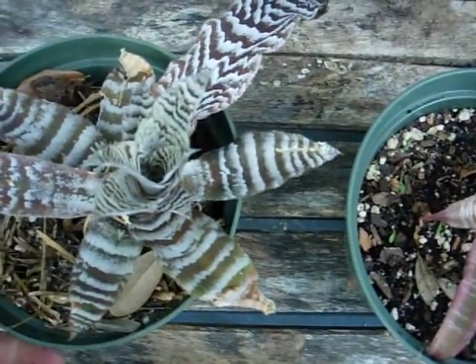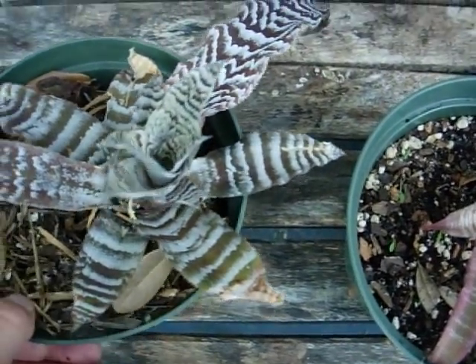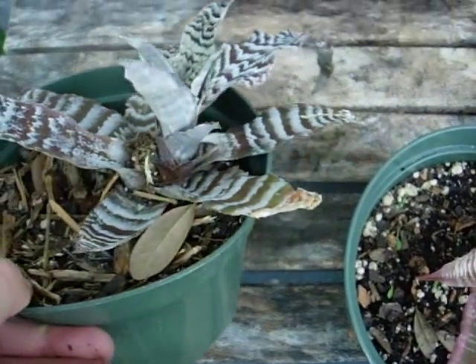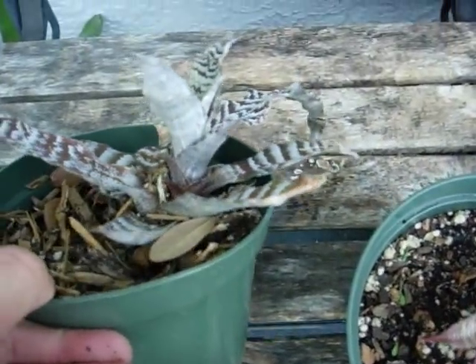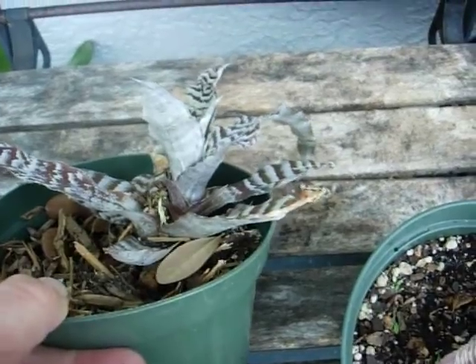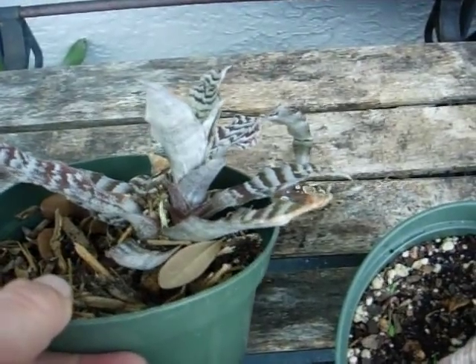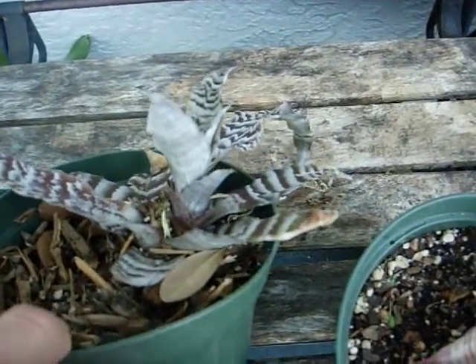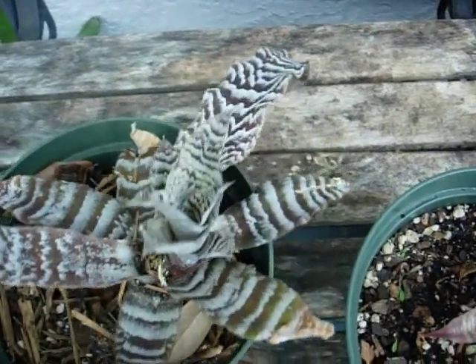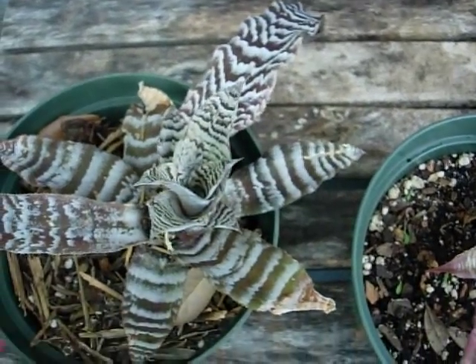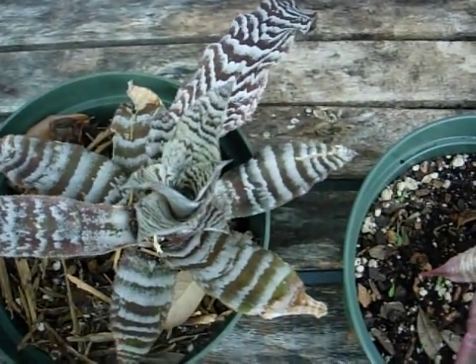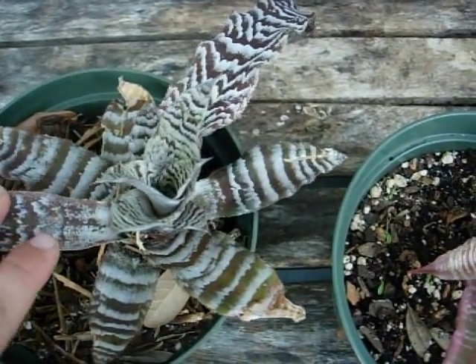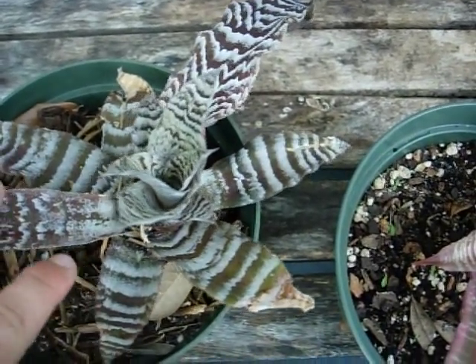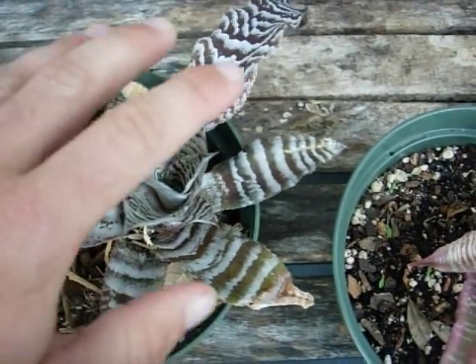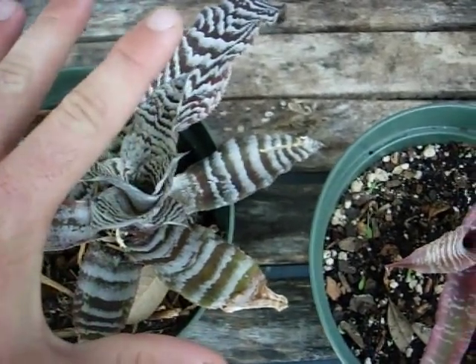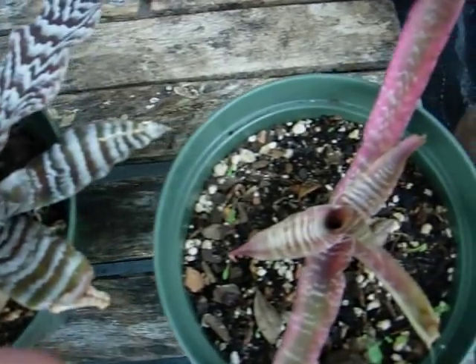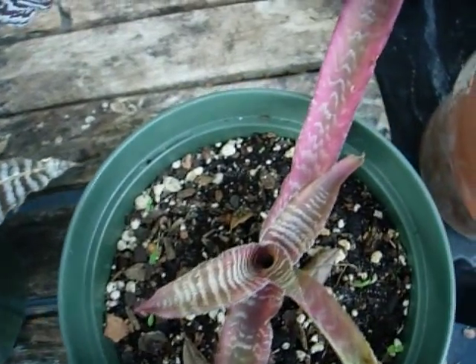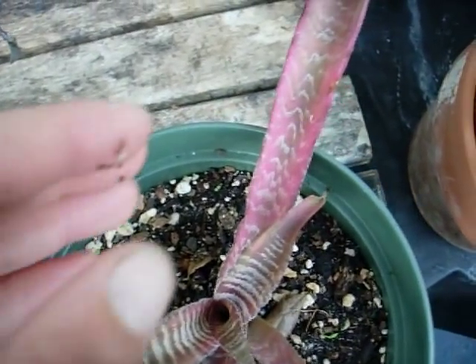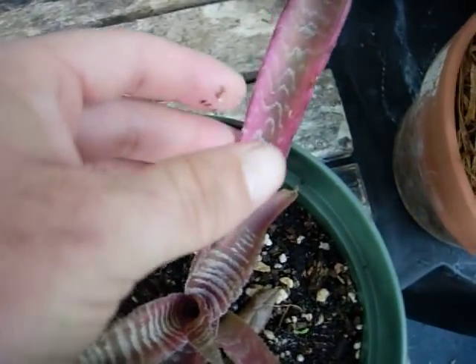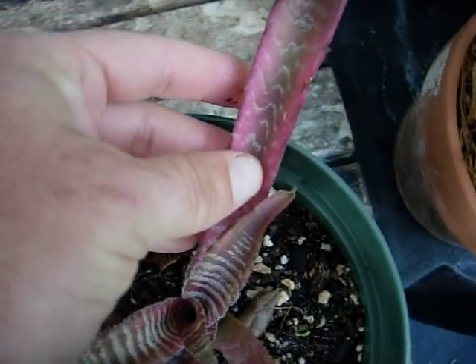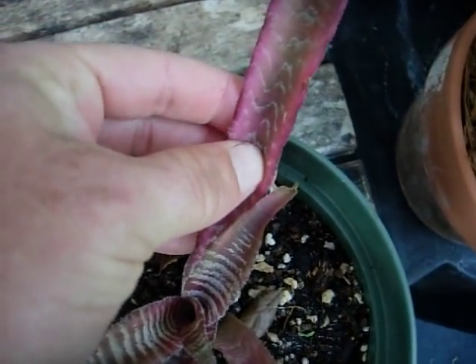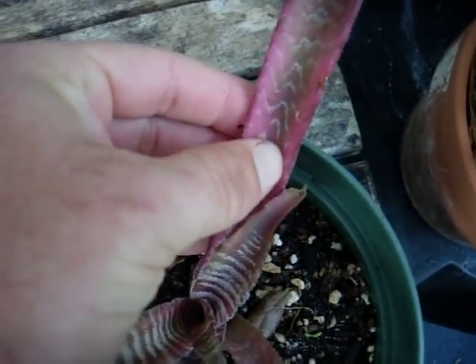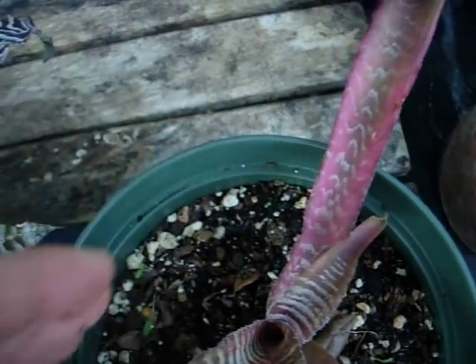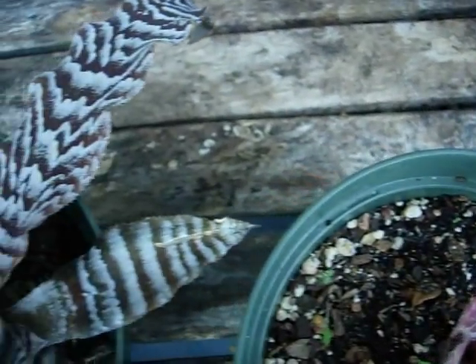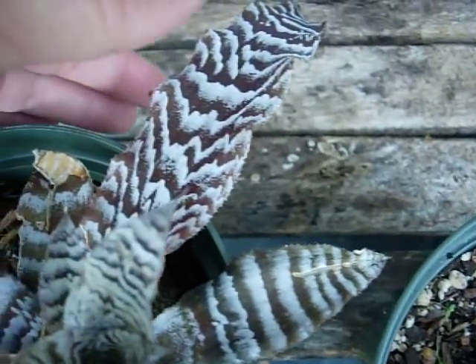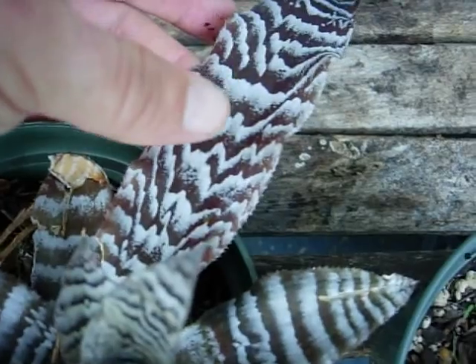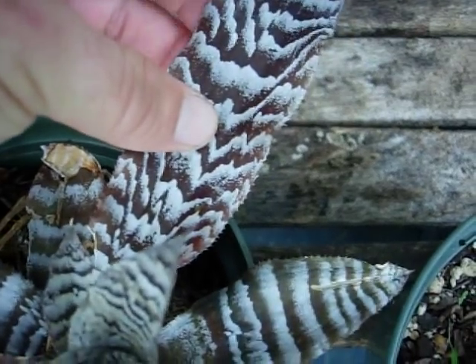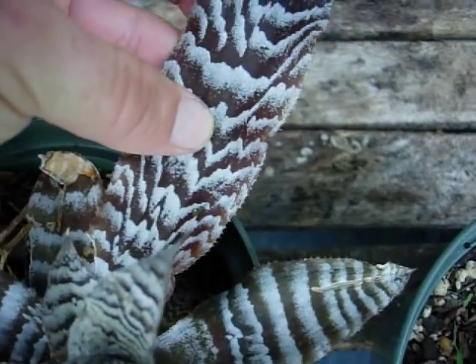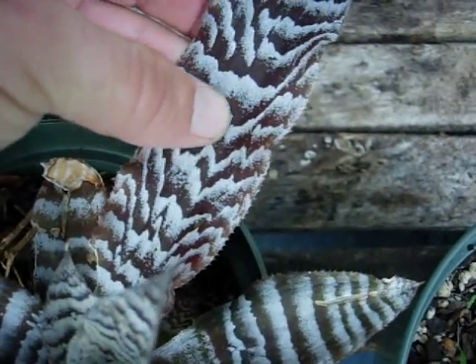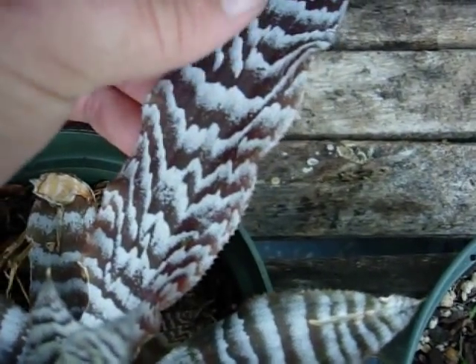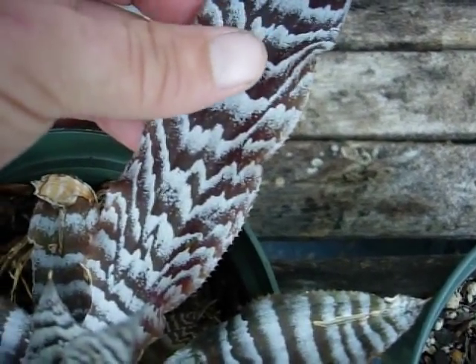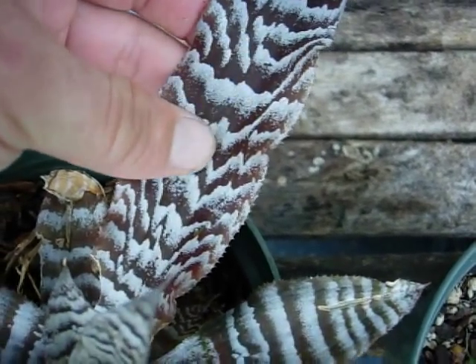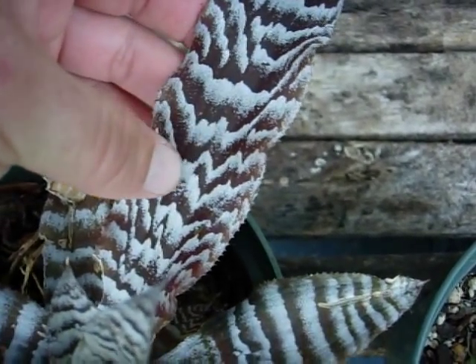They don't get very tall. This one has a pup sticking up out of the top. They only get four to six inches tall, but they do grow out and spread. This is a Hawaiian sunset, and on this Cryptanthus black mystic you can see the nice banding, which makes them popular.